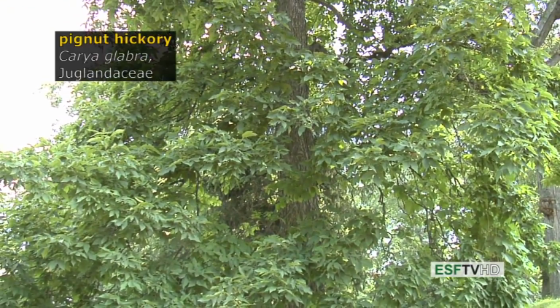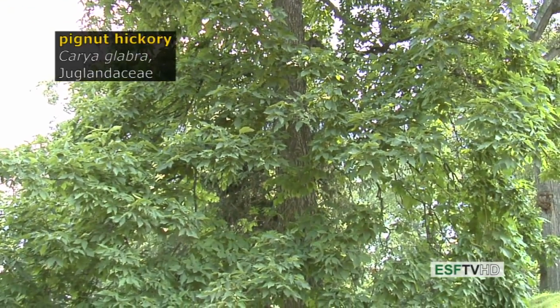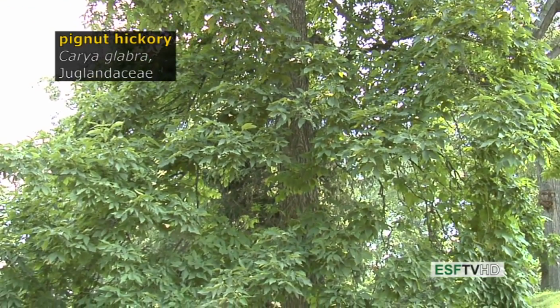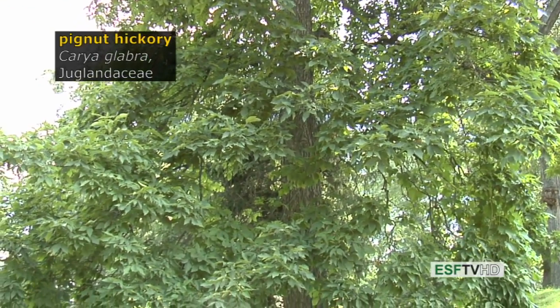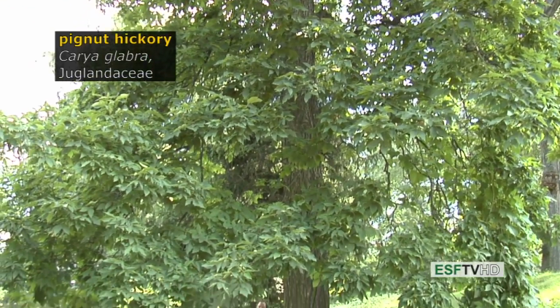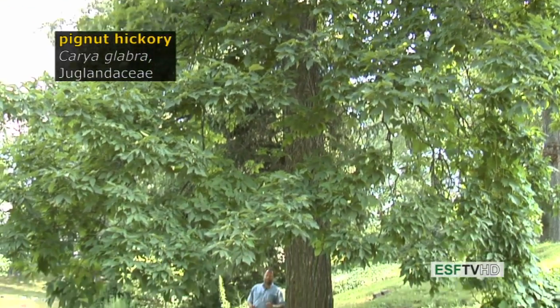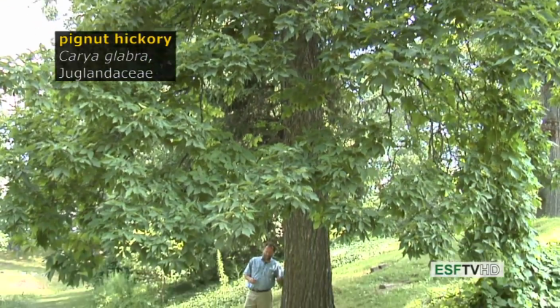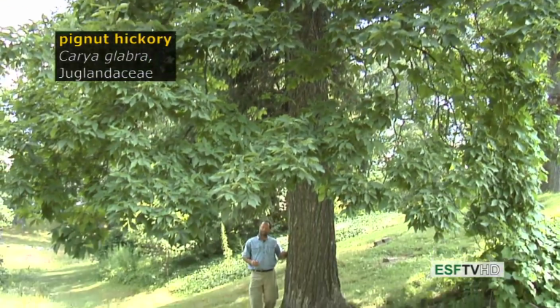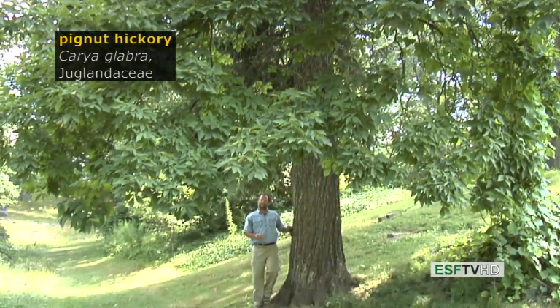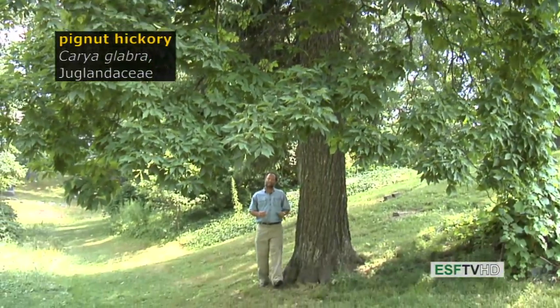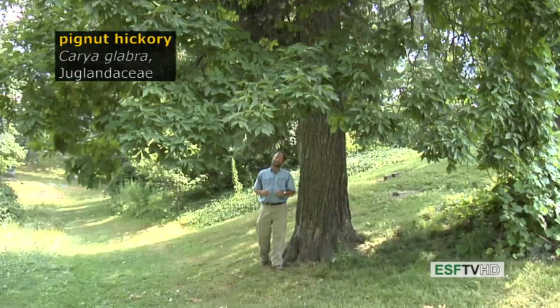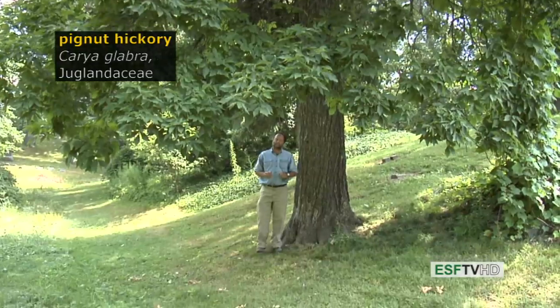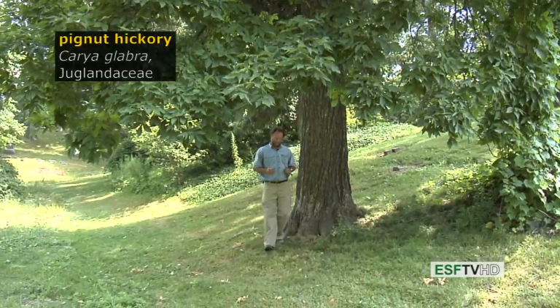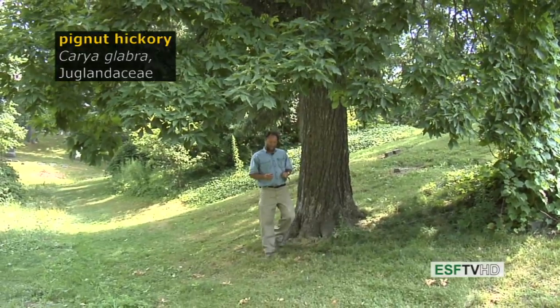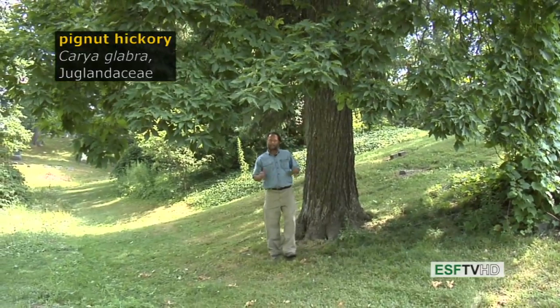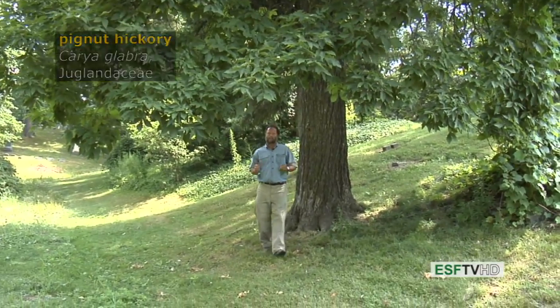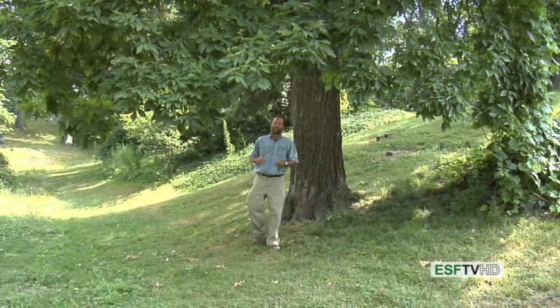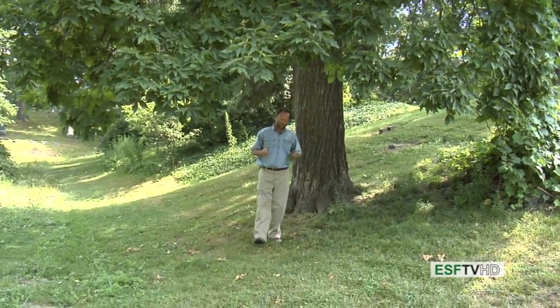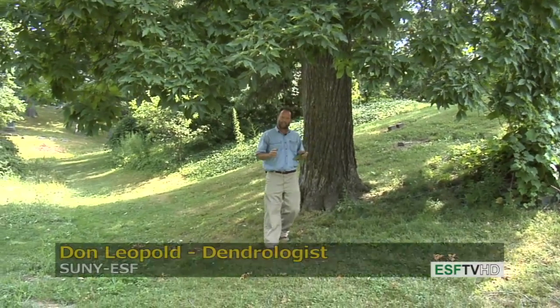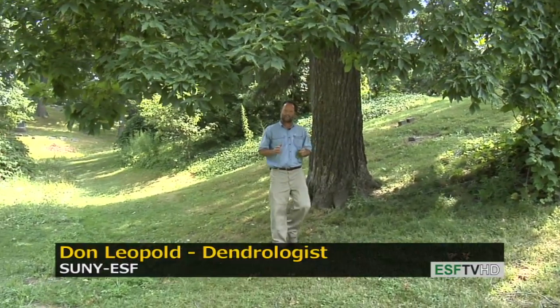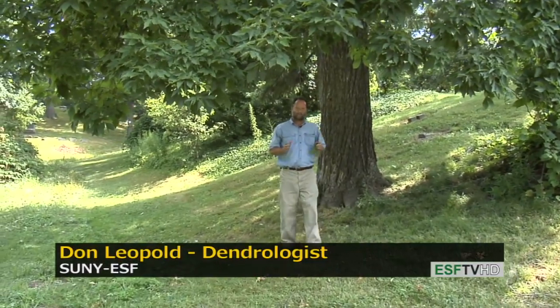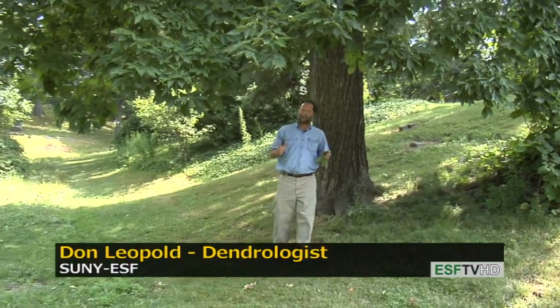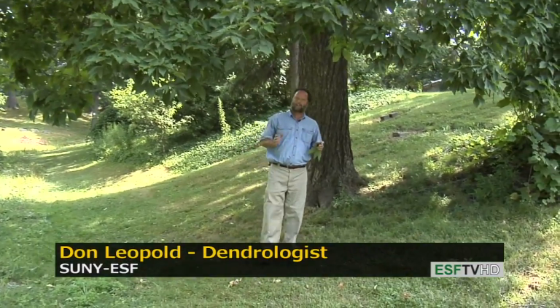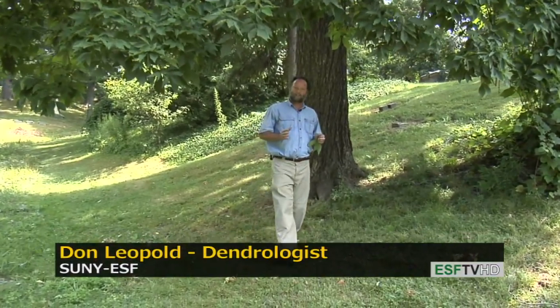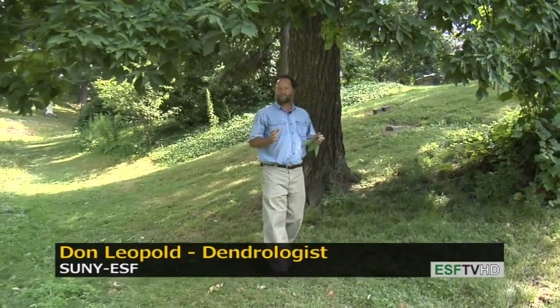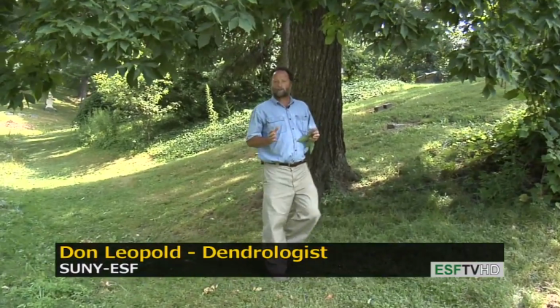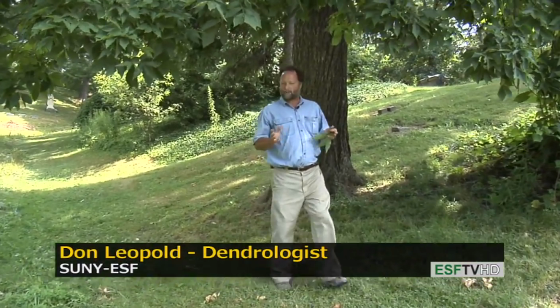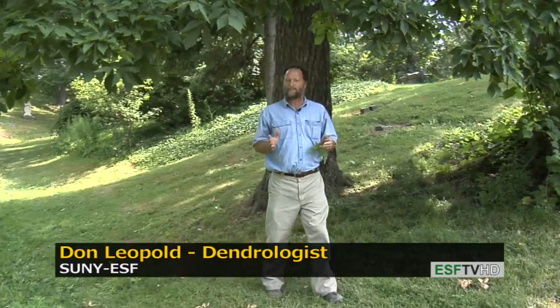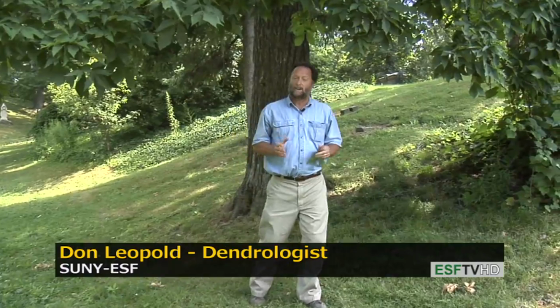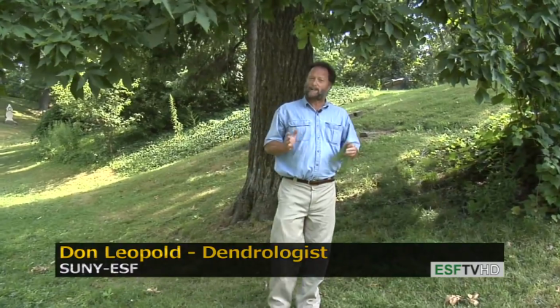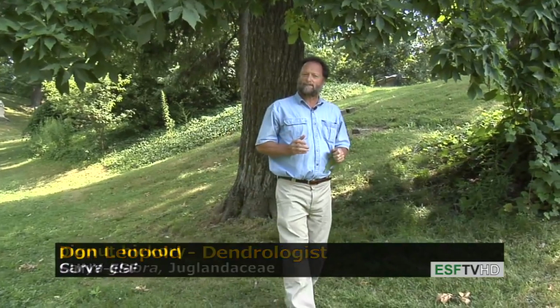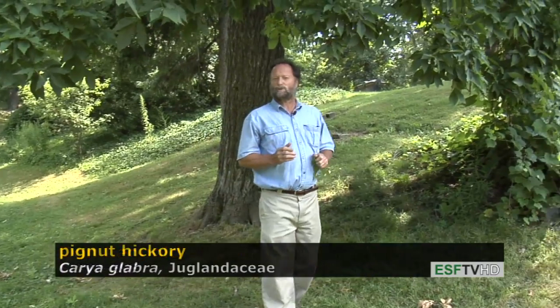Carya glabra, the pignut hickory, is a common hickory in the eastern United States, and like all hickories has wood that's very hard, excellent for handles, and also an excellent firewood.